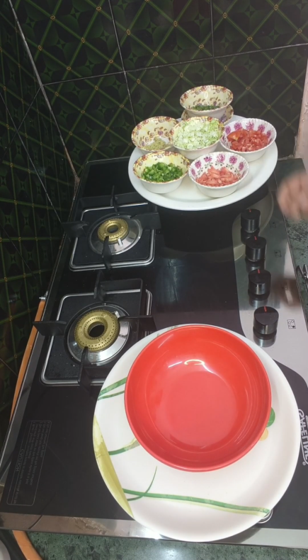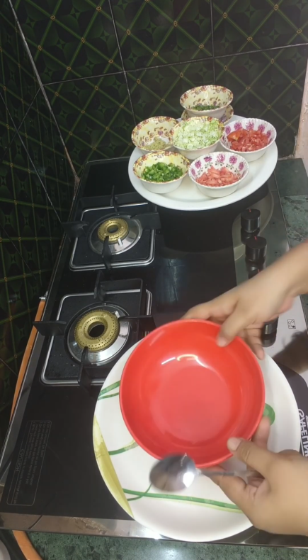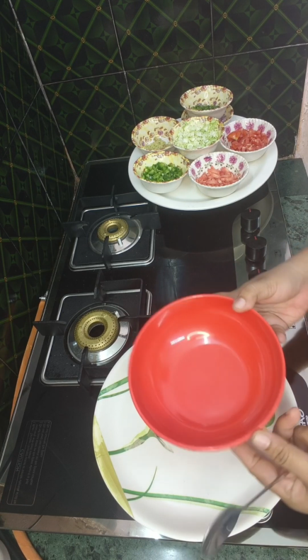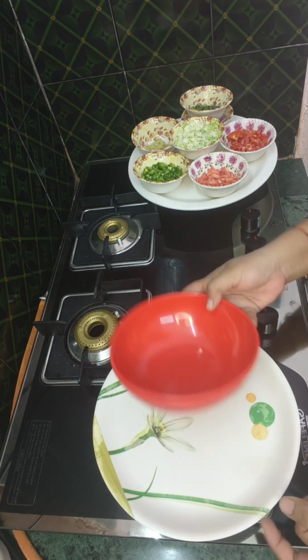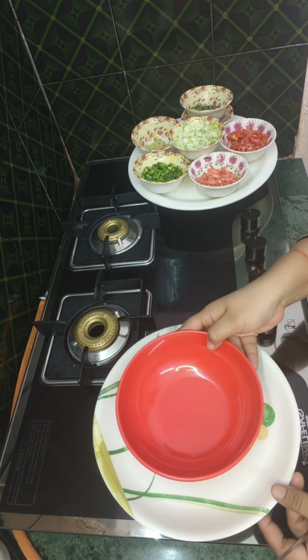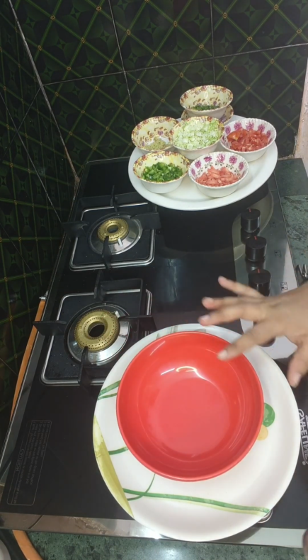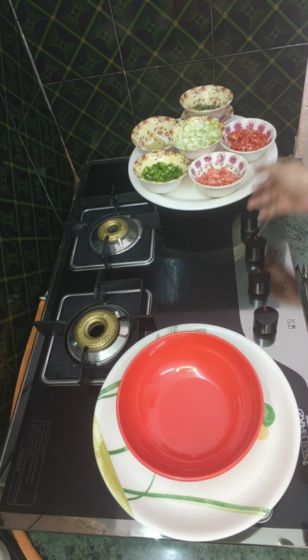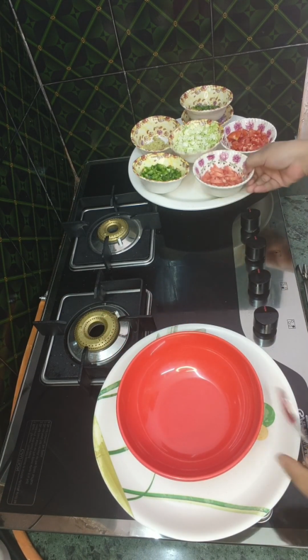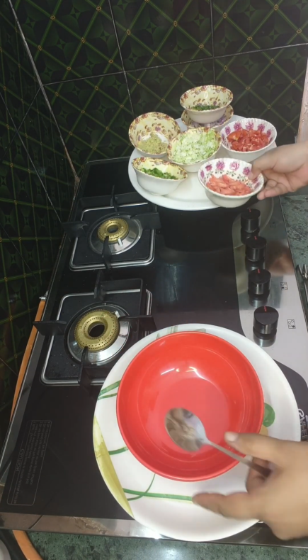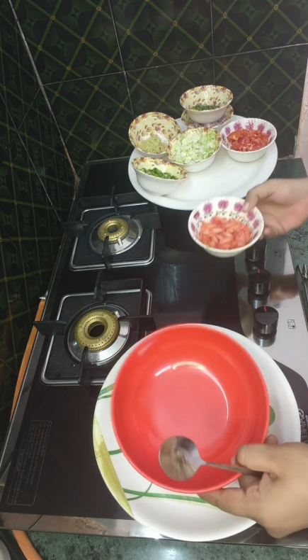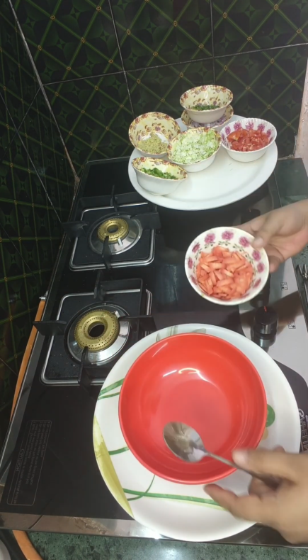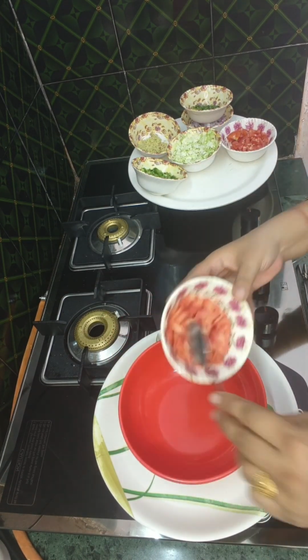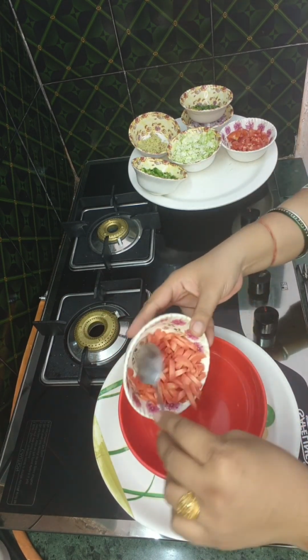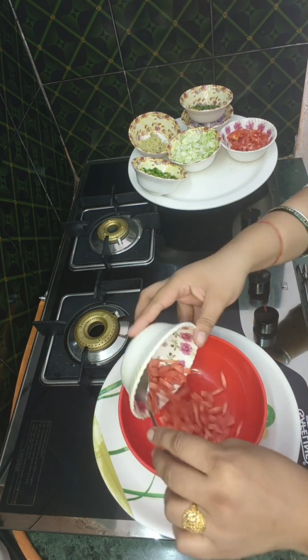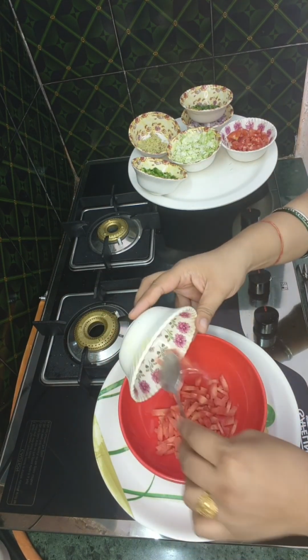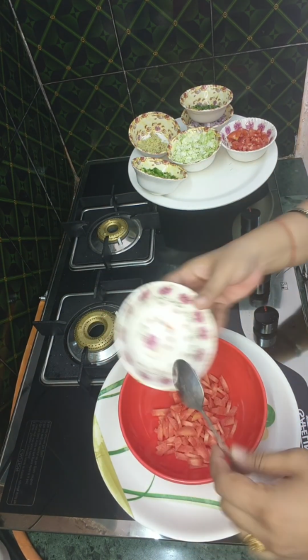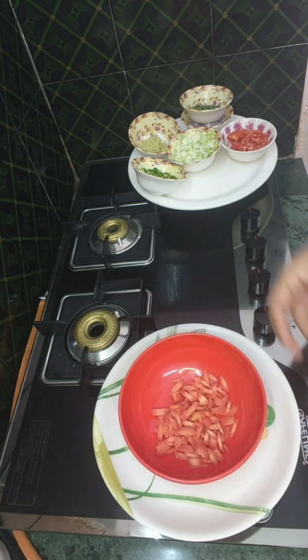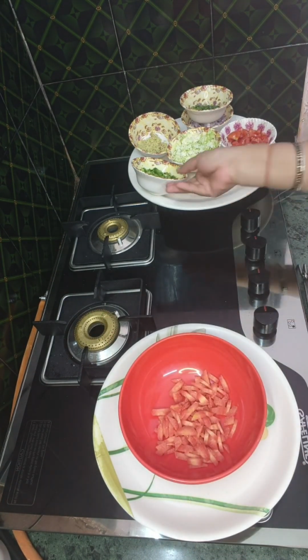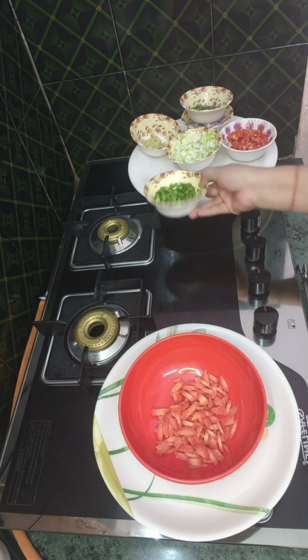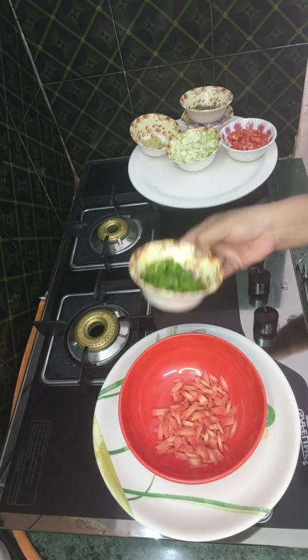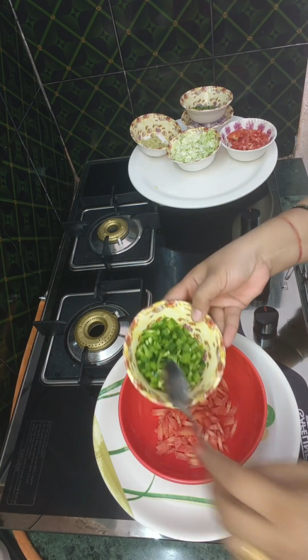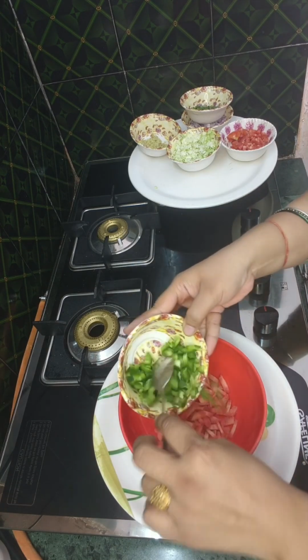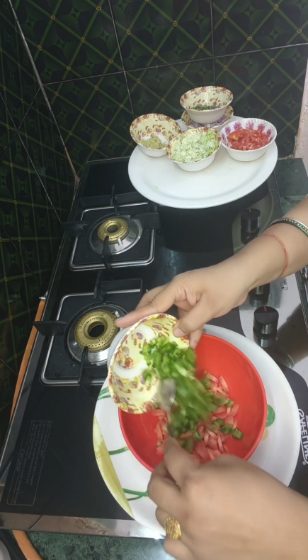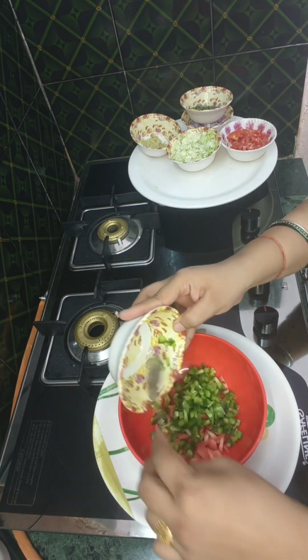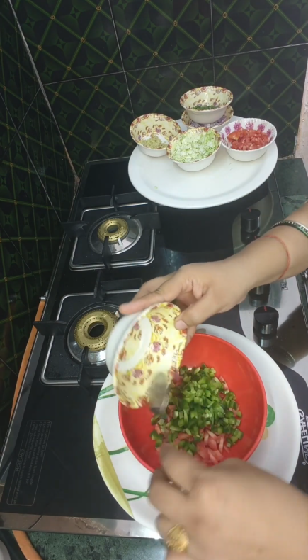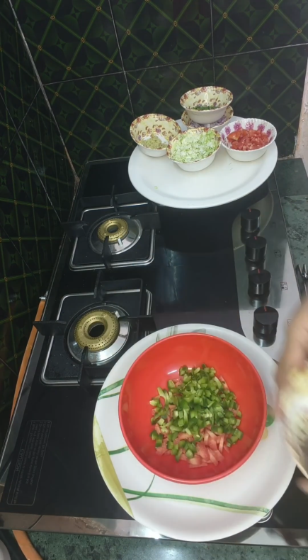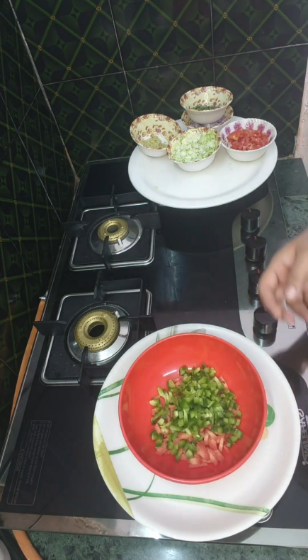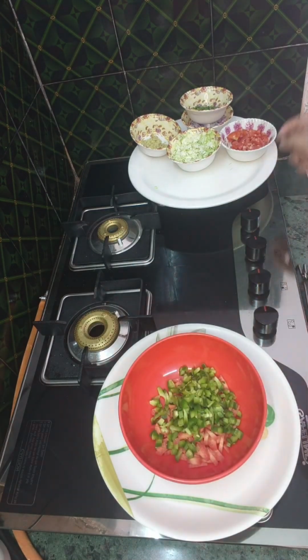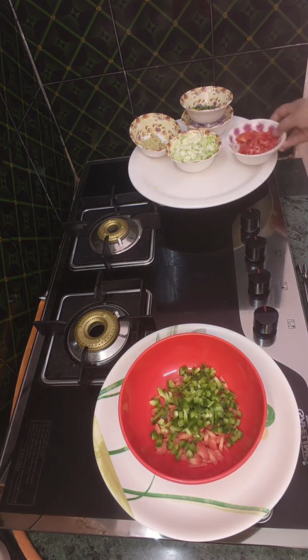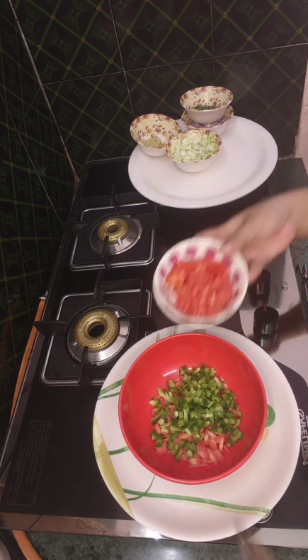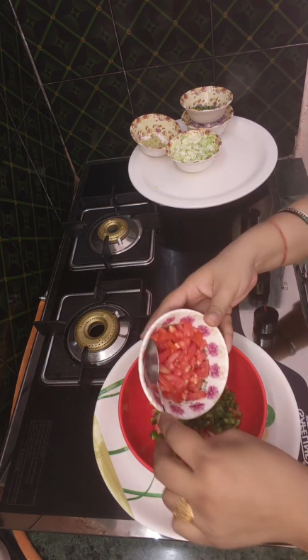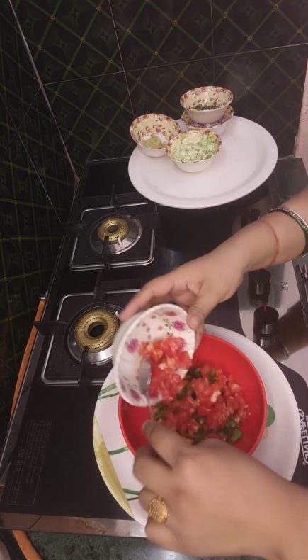First, we will take a ball and a baton. I will add a small galli. 2 pukaki, 2 pukles and 1 pukles.